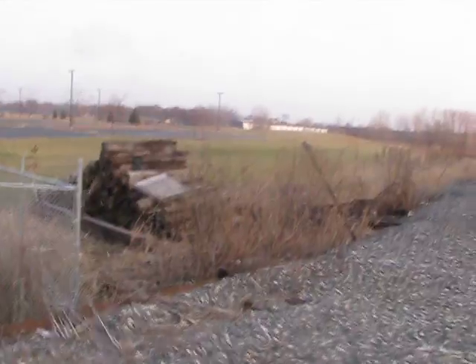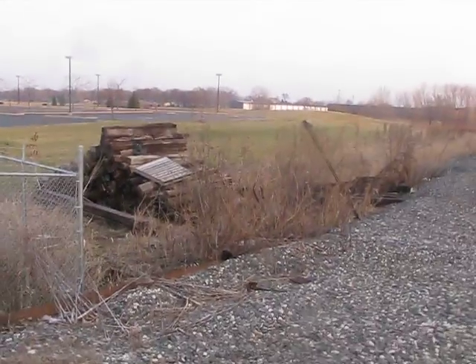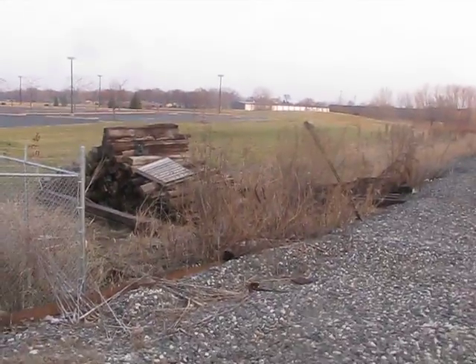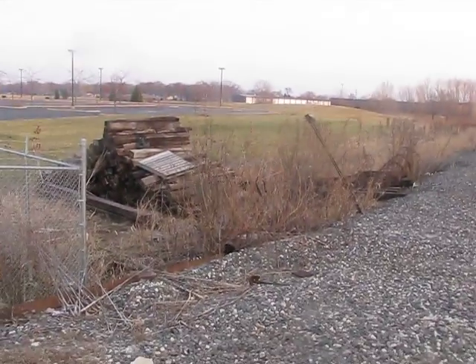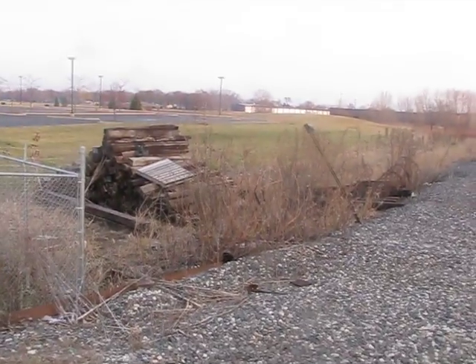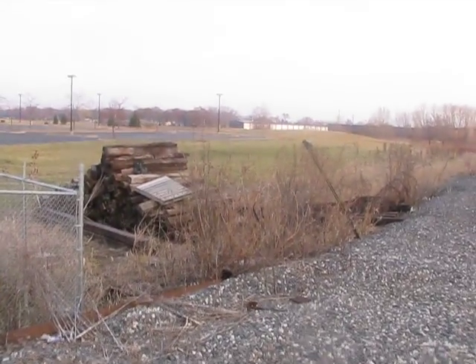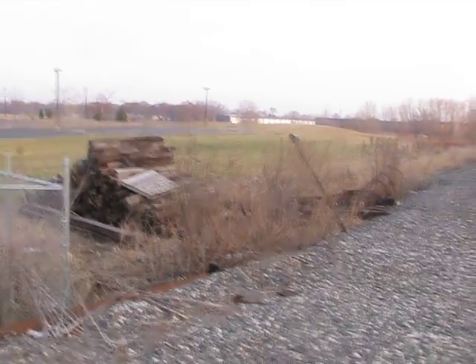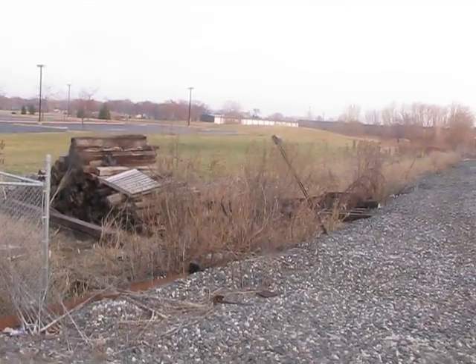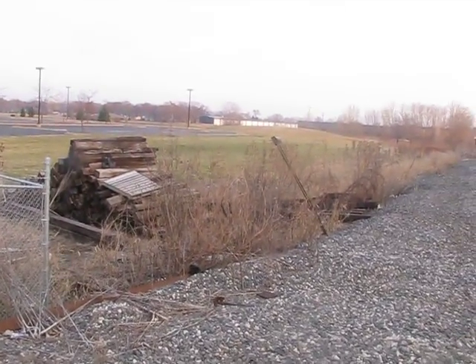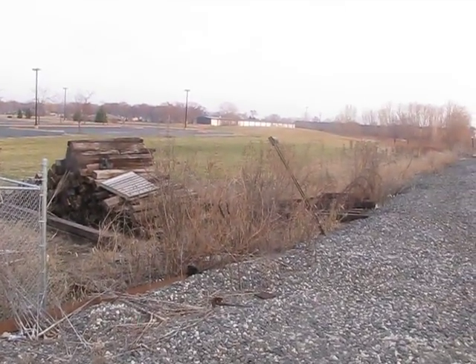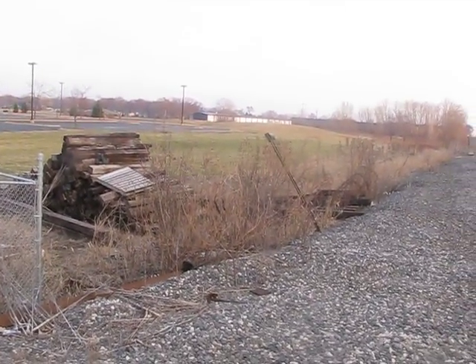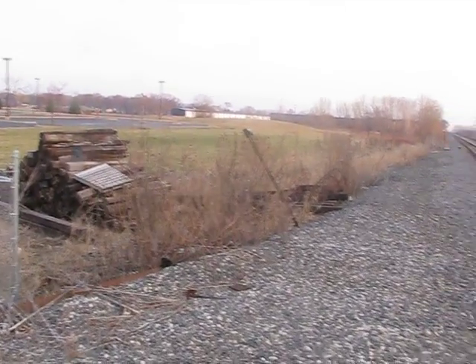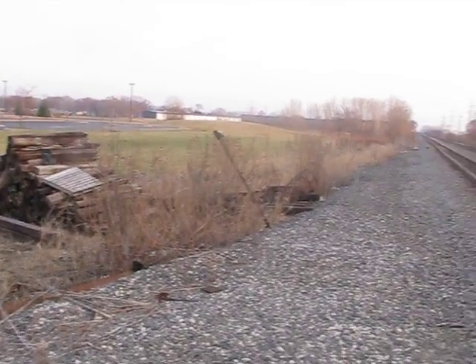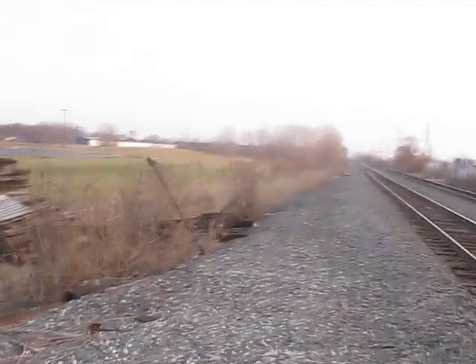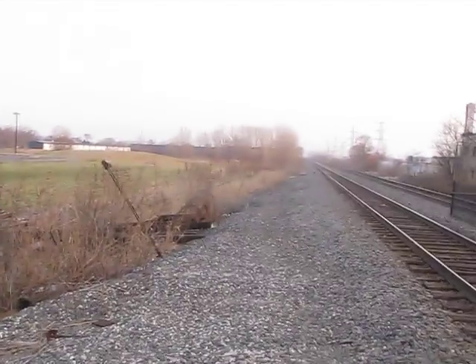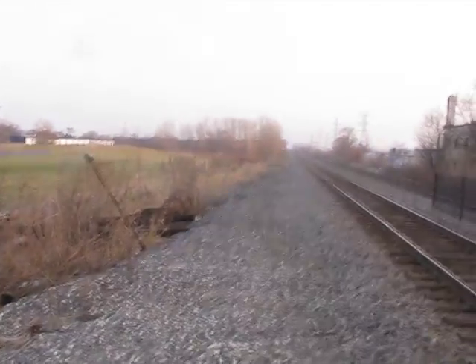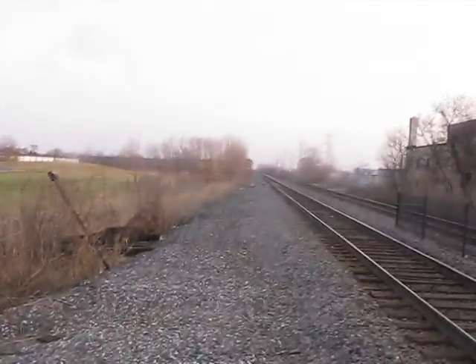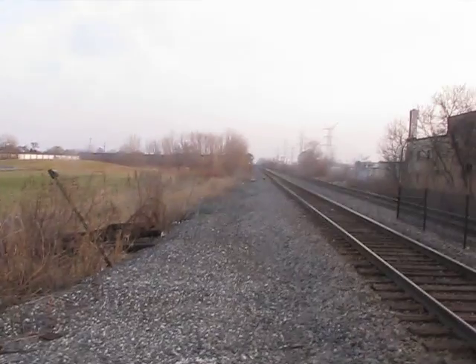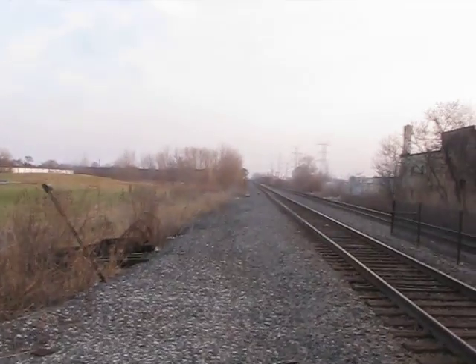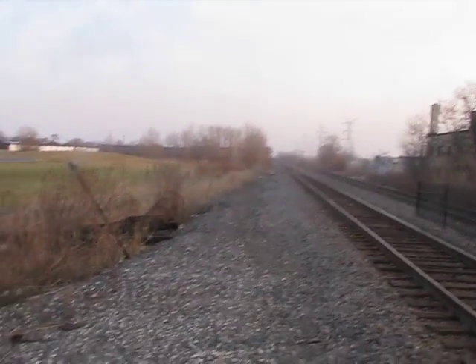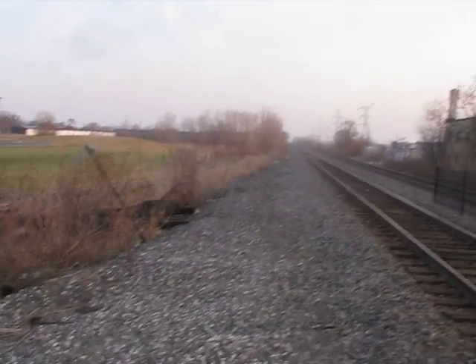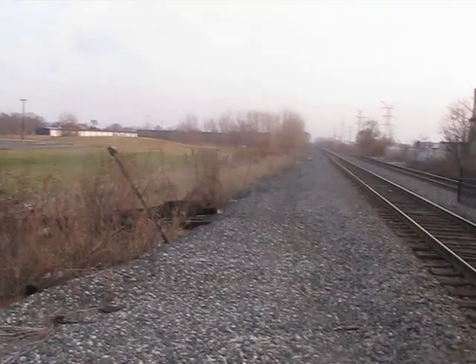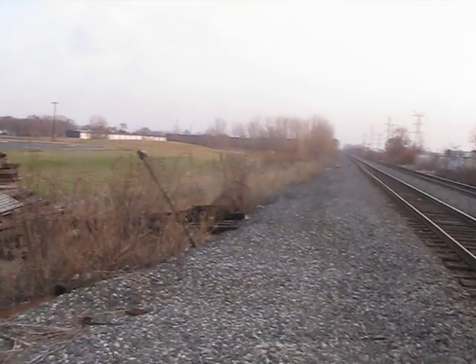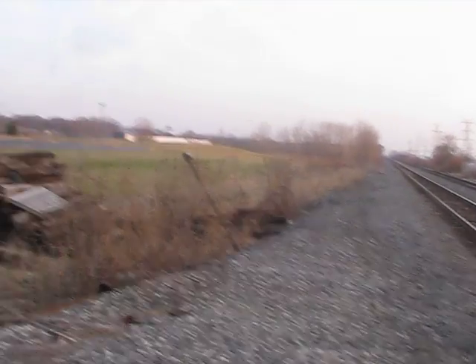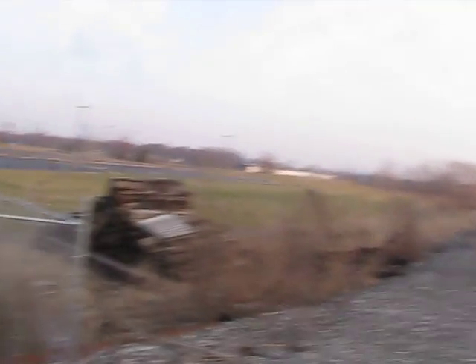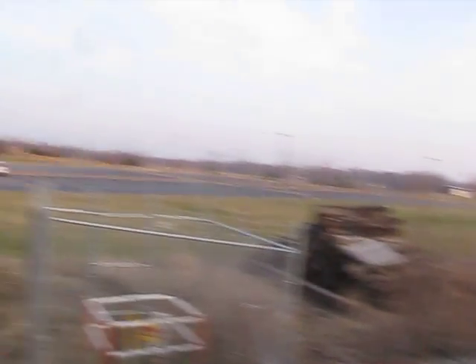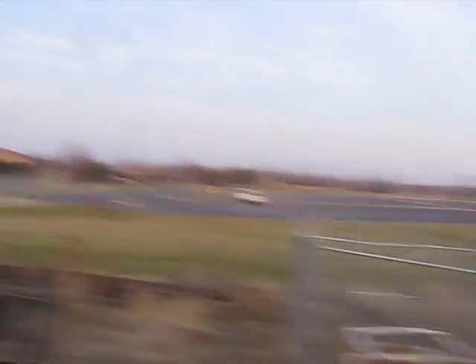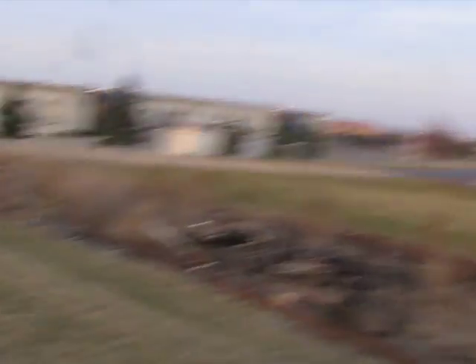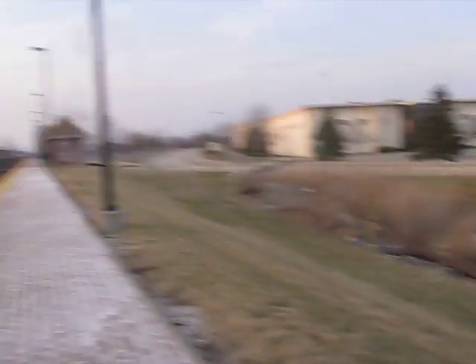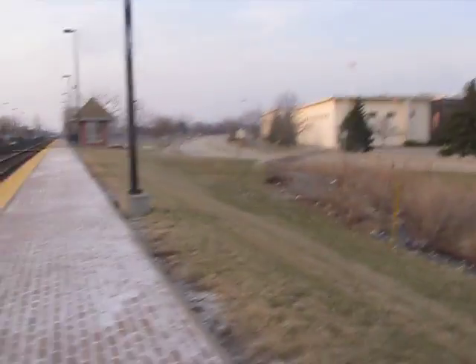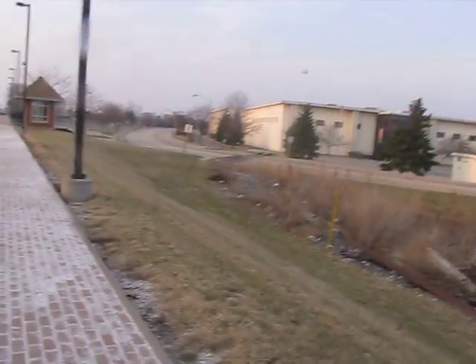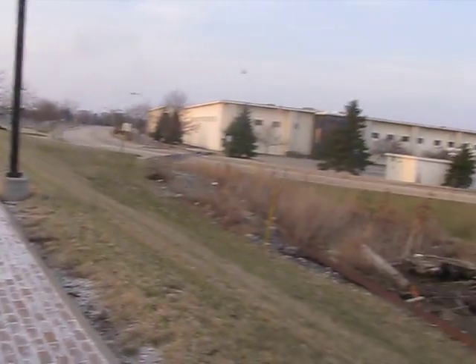This is how lazy CN is. This used to be a siding that went into Wicks Furniture. They tore it out the day CN took over WC.